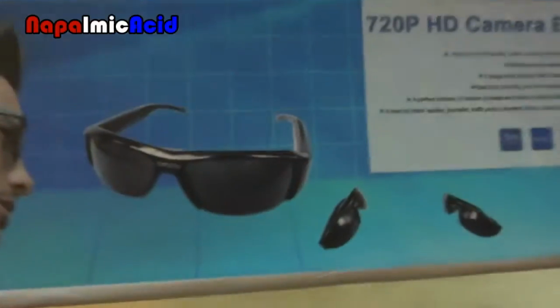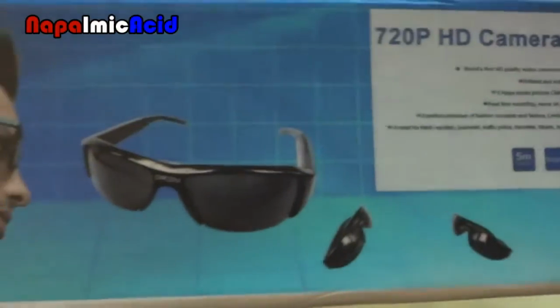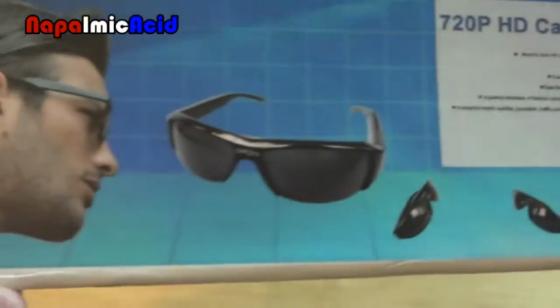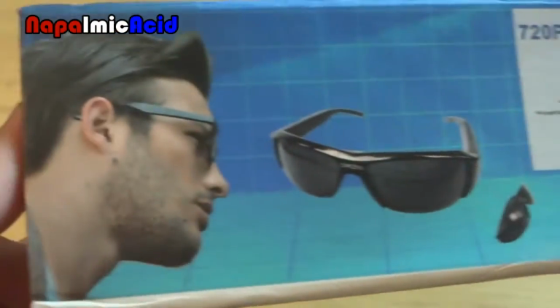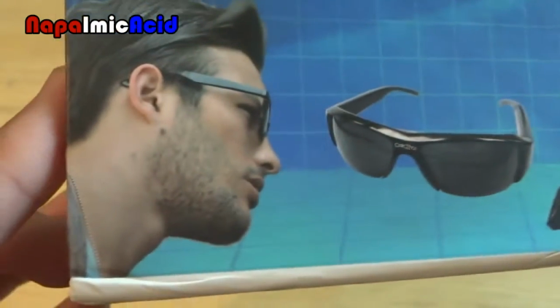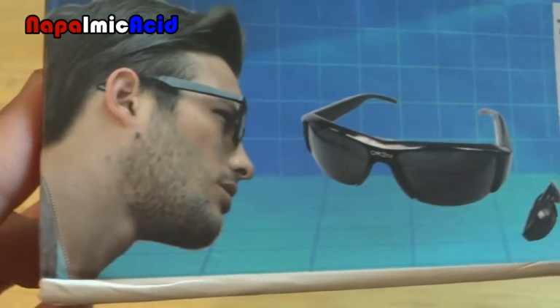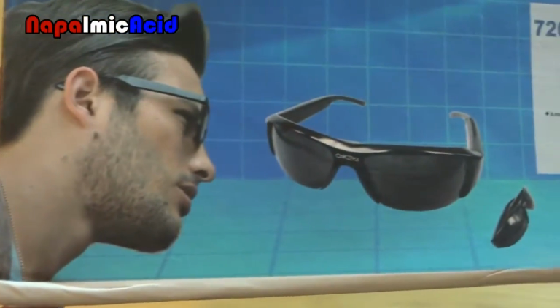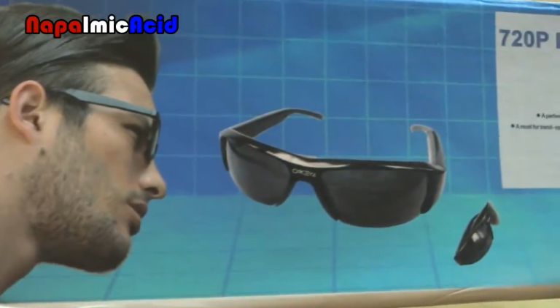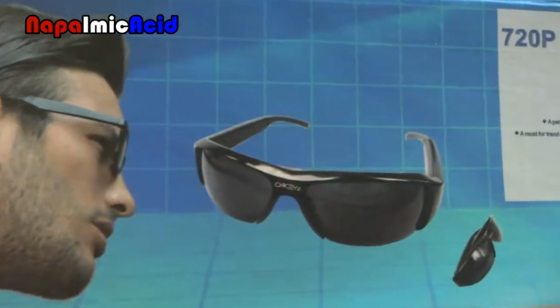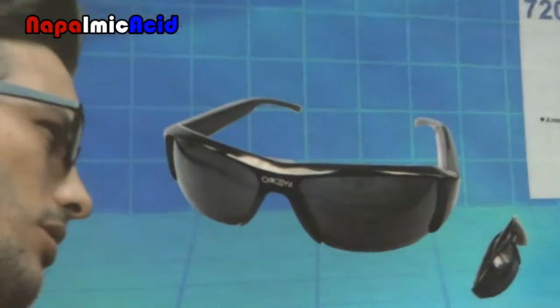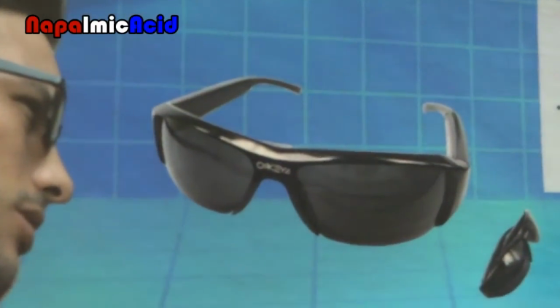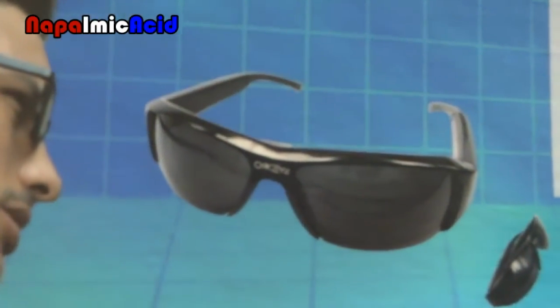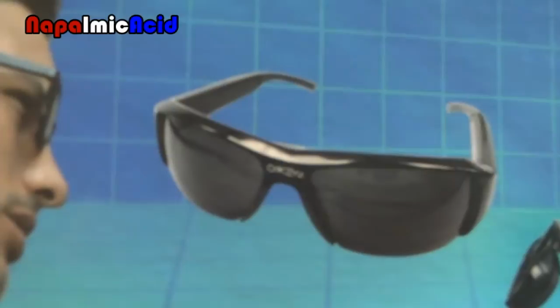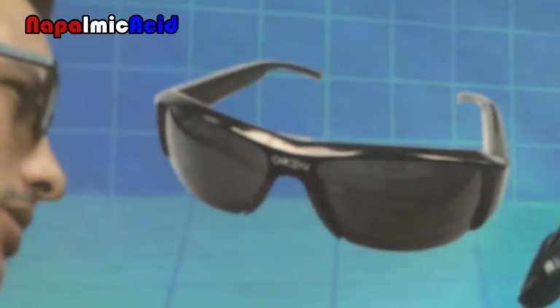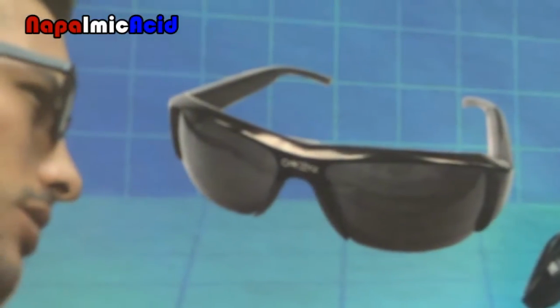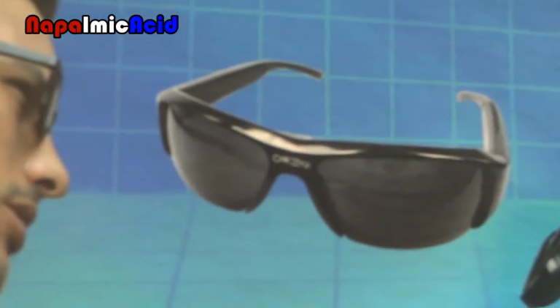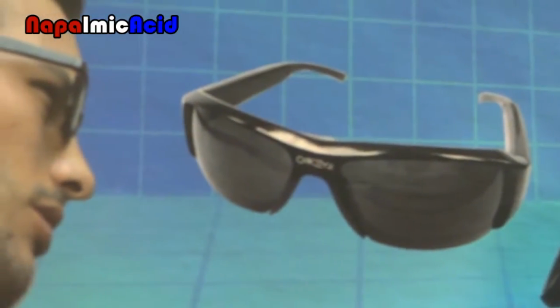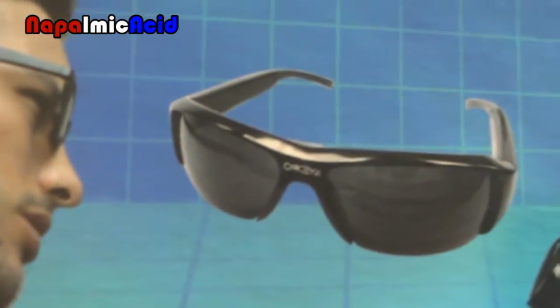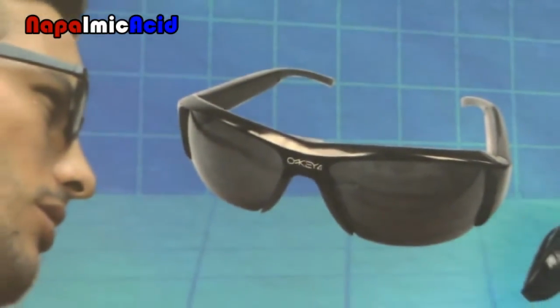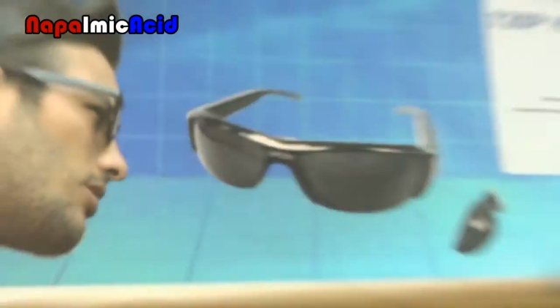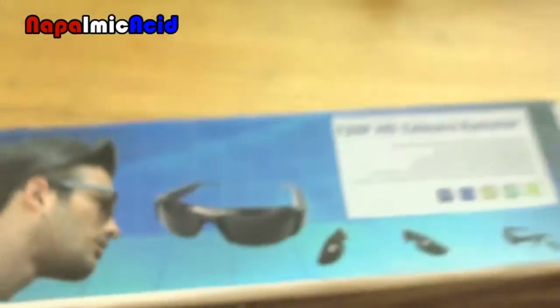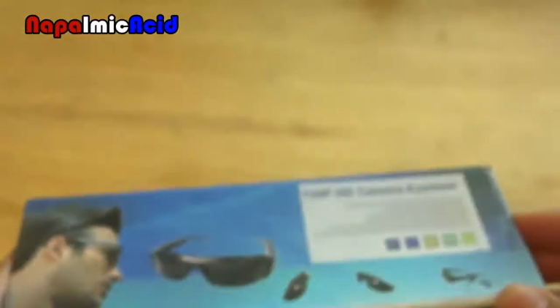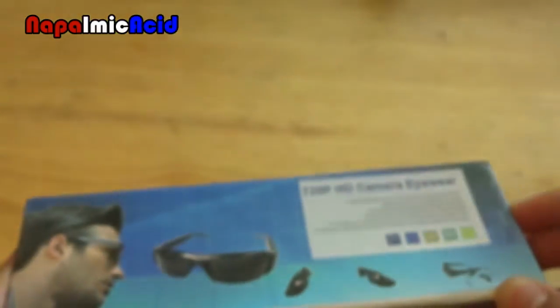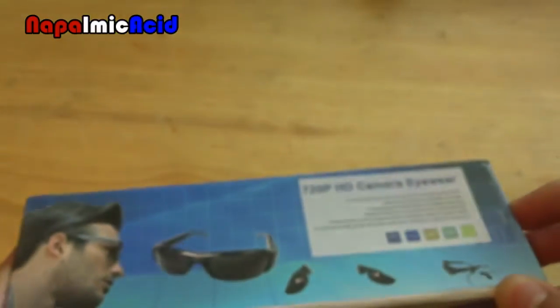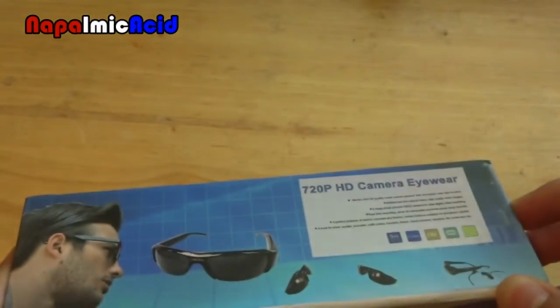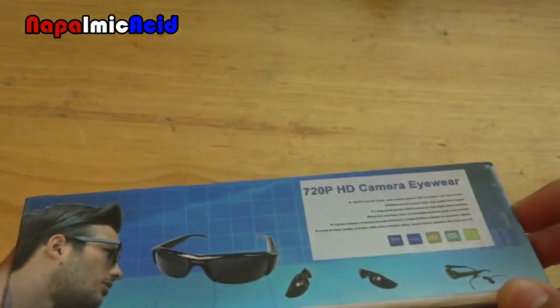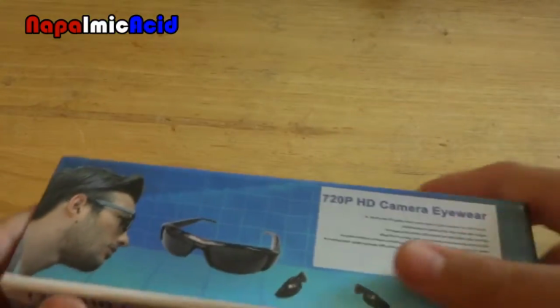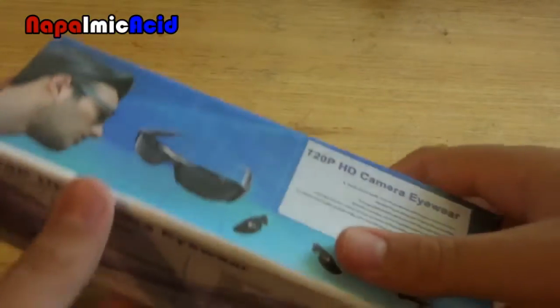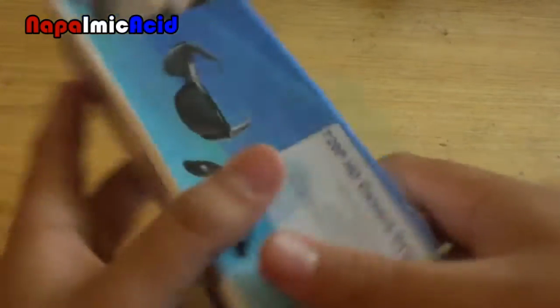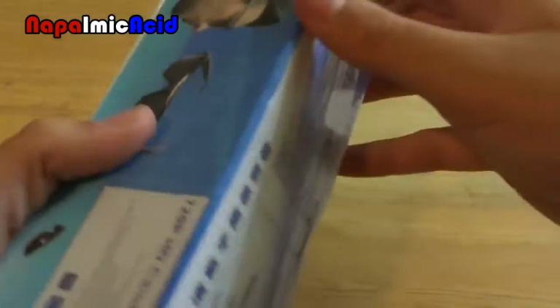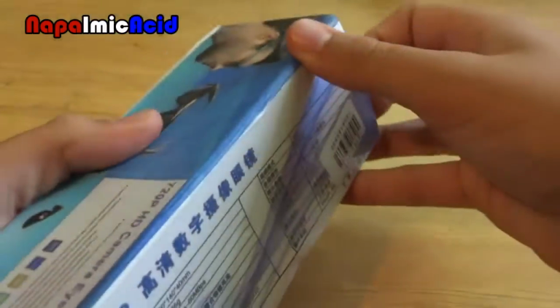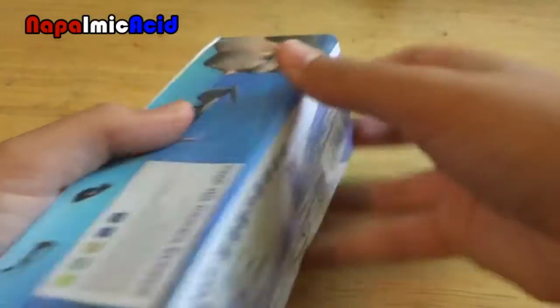There's the front of the box. That one says 'Oakey' on it — it's supposed to say 'Oakley' — but let's take a look inside.